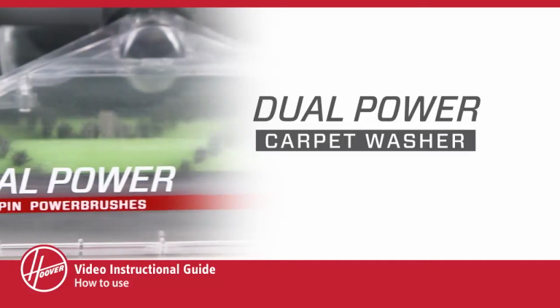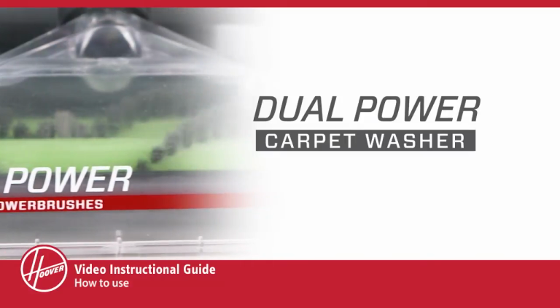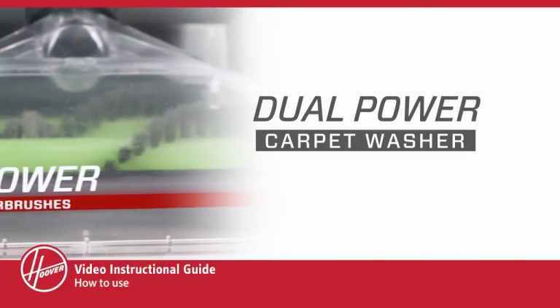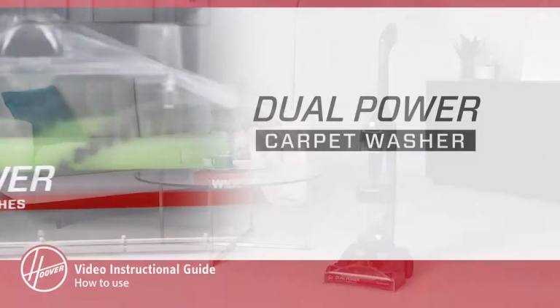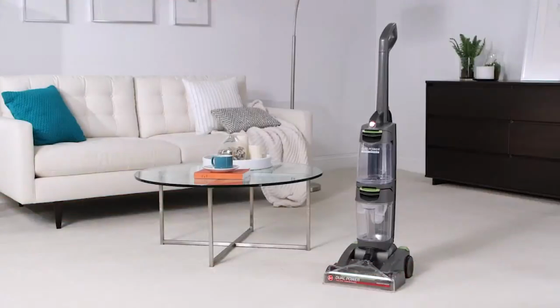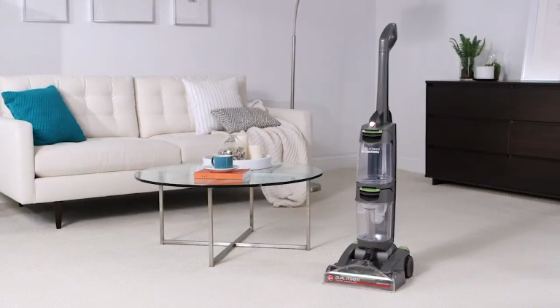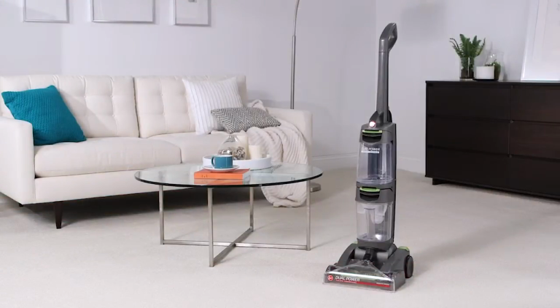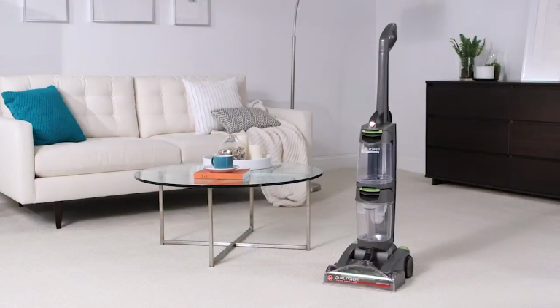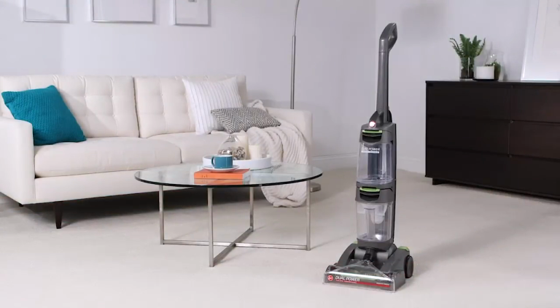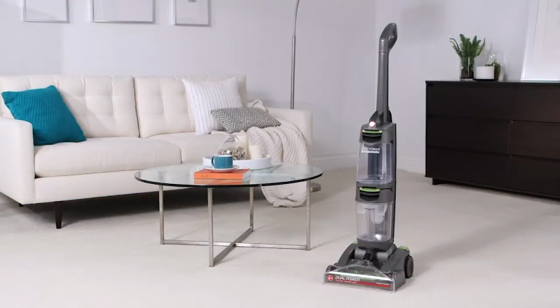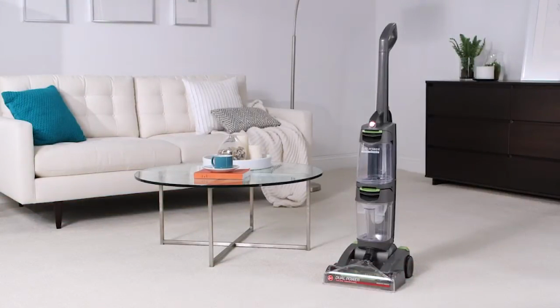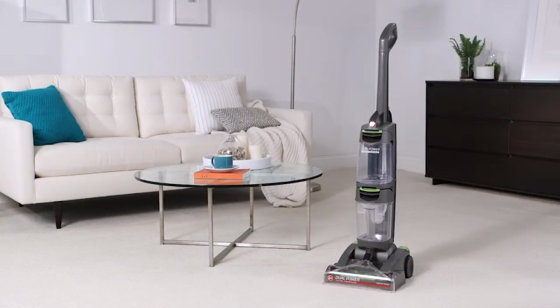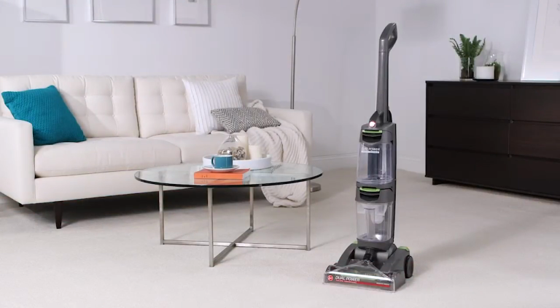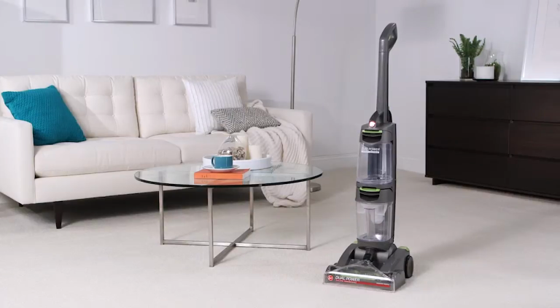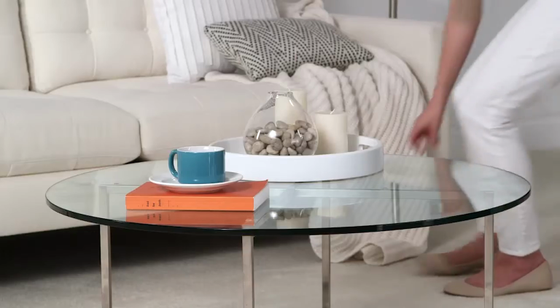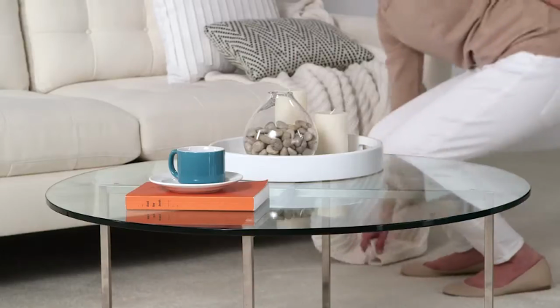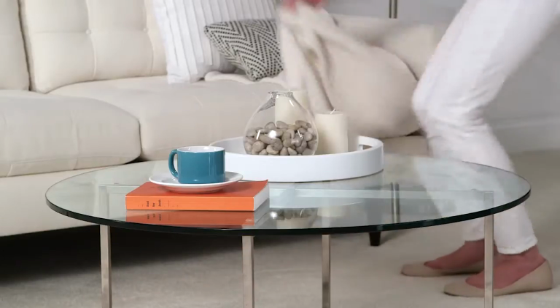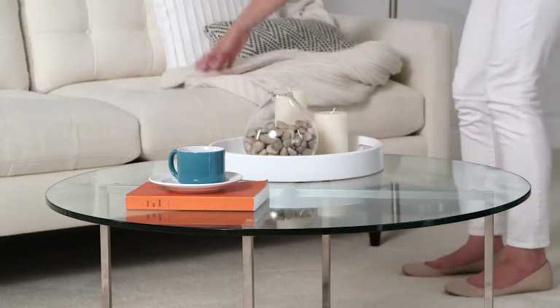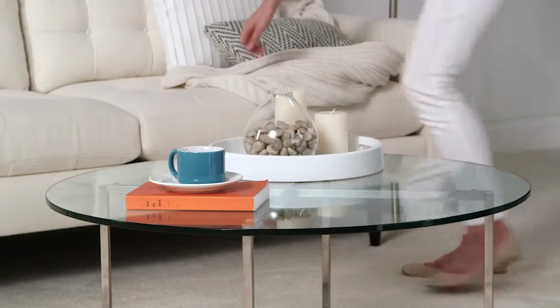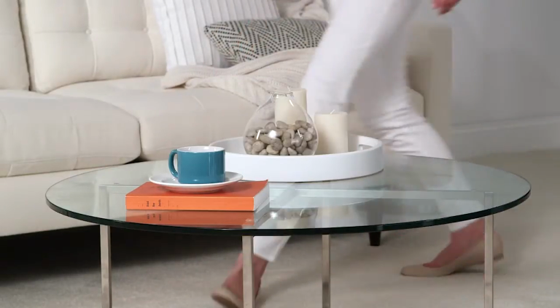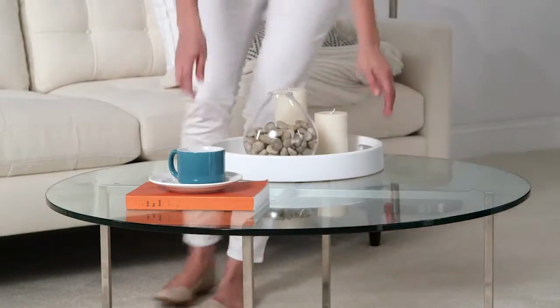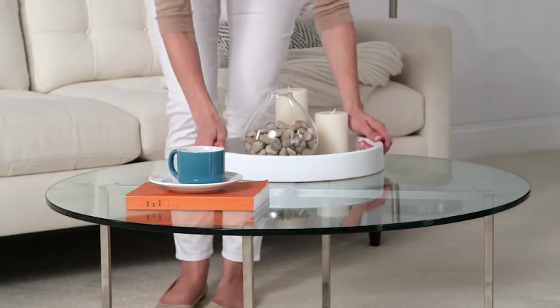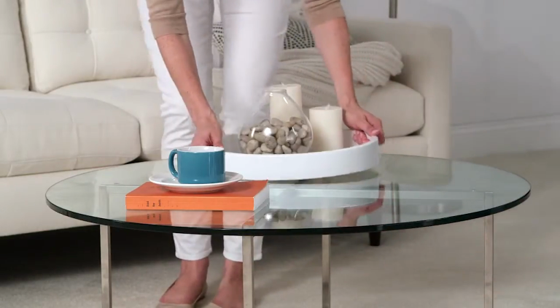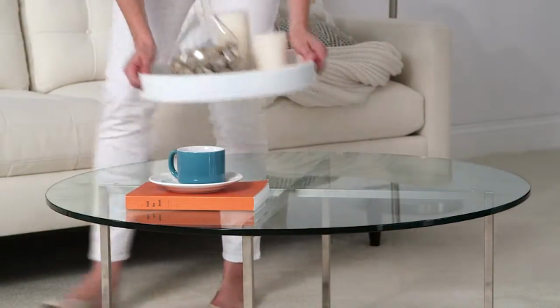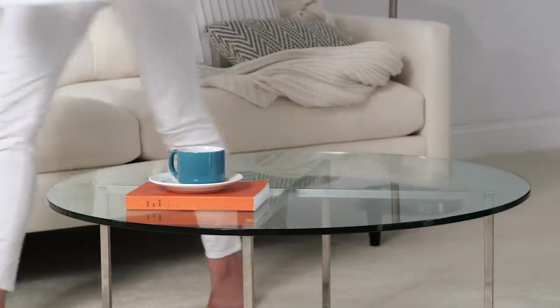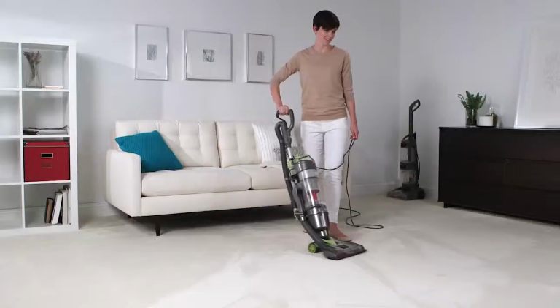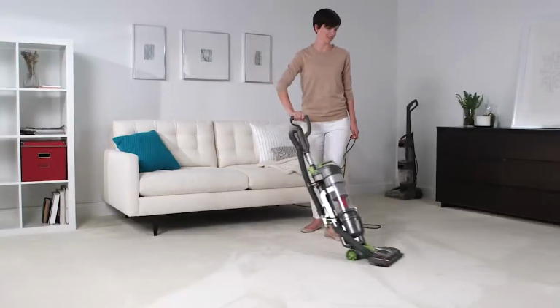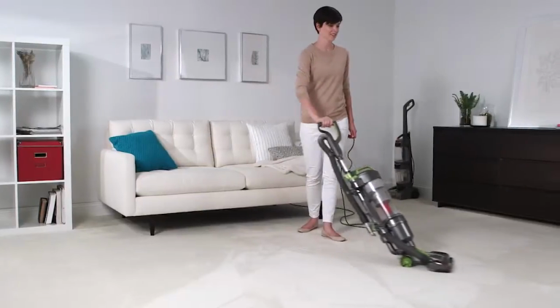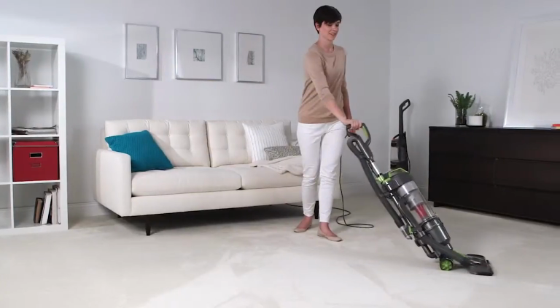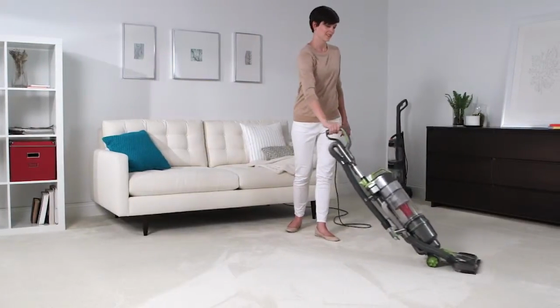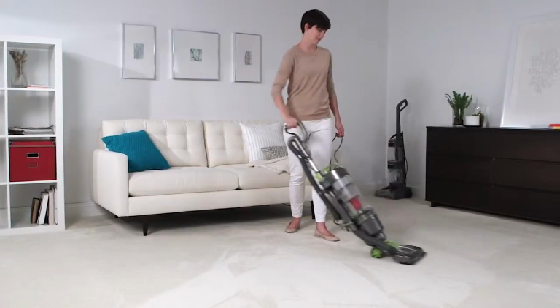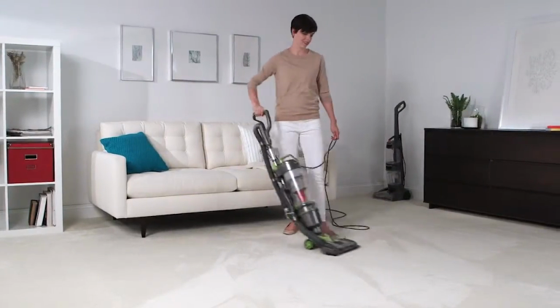We've designed the dual power to be really simple to use. First, decide if you want to do the high traffic areas or if you're going to move all of the furniture in order to clean the entire room. Next, vacuum thoroughly to get as much surface dirt up as possible.